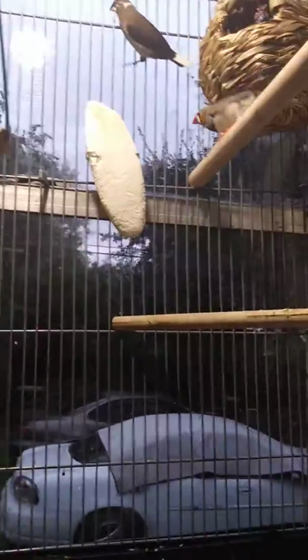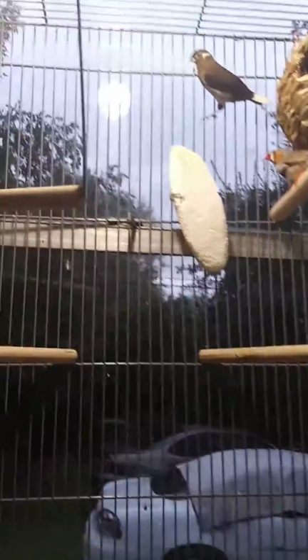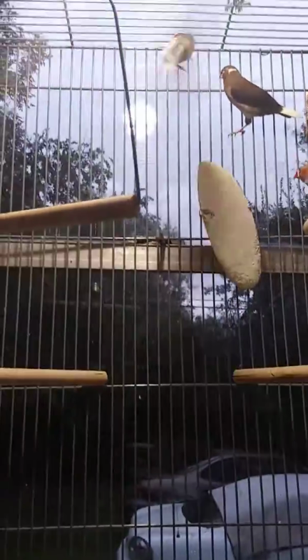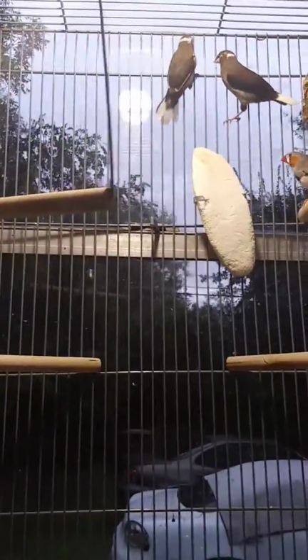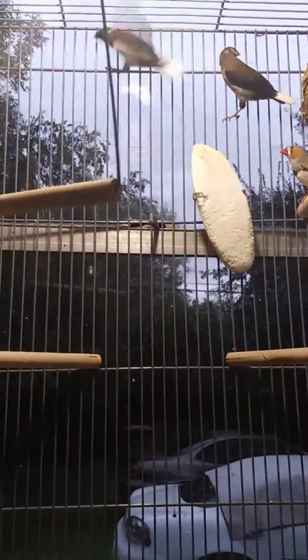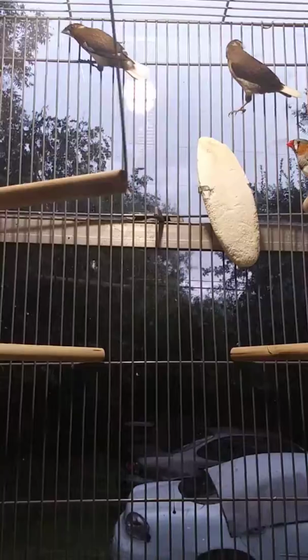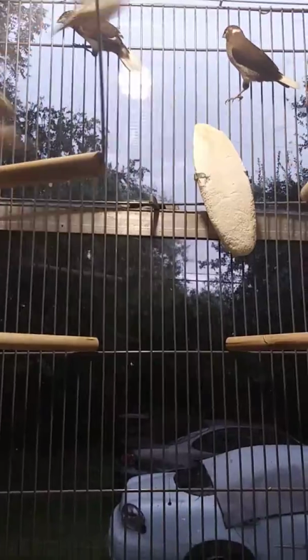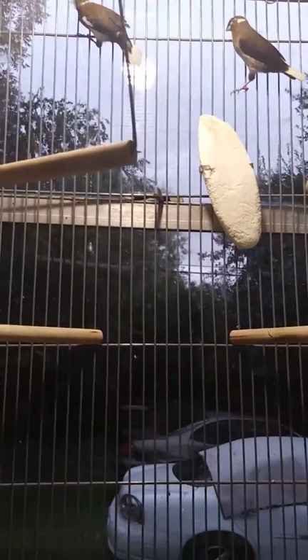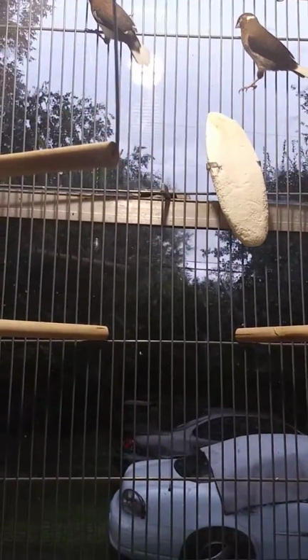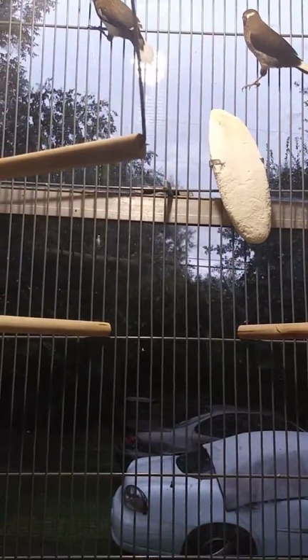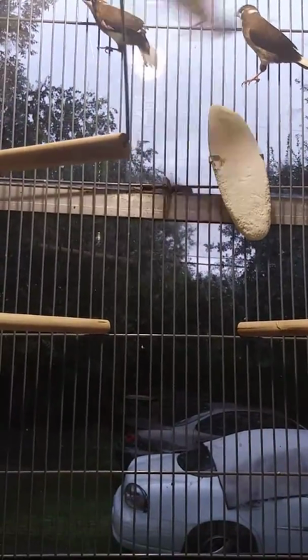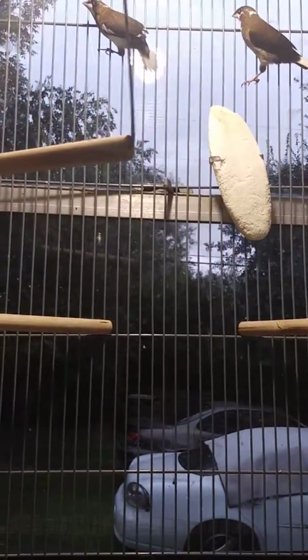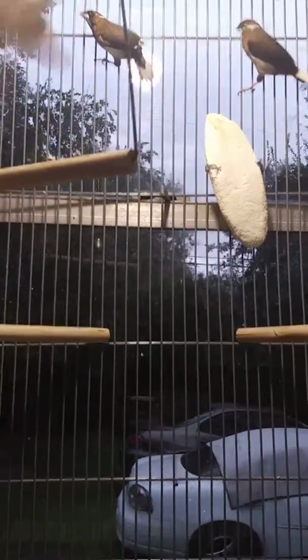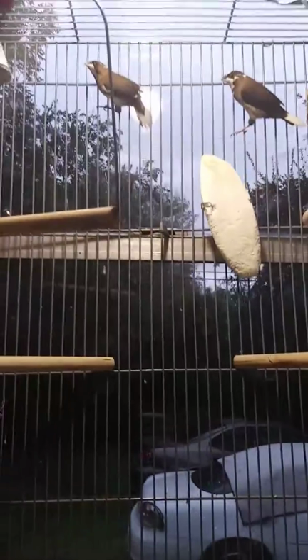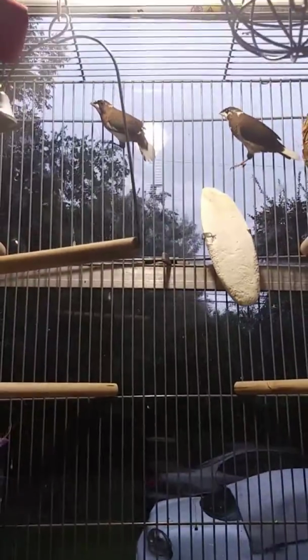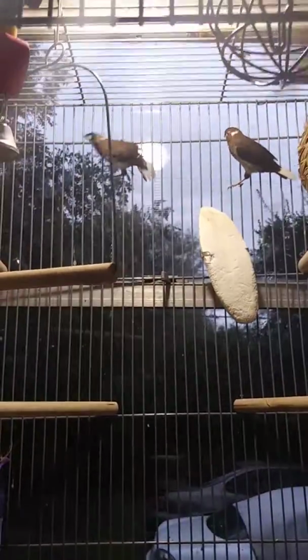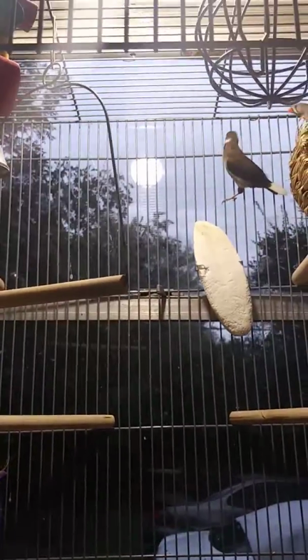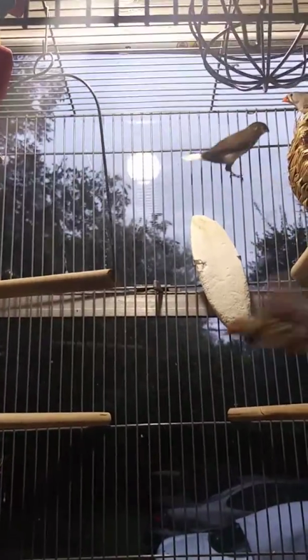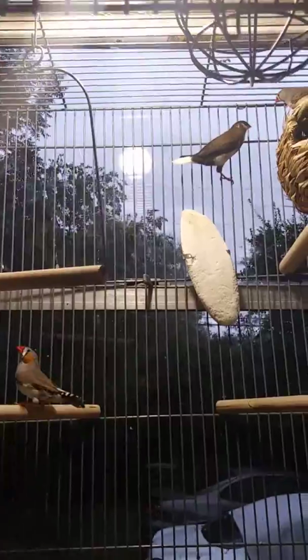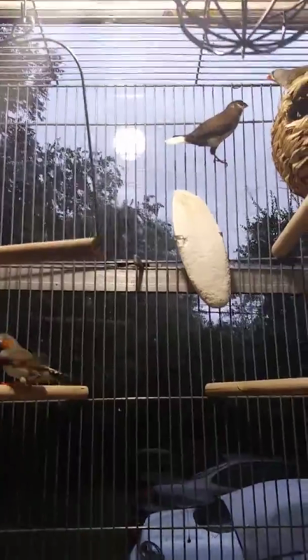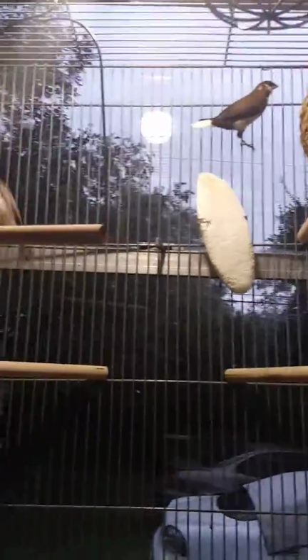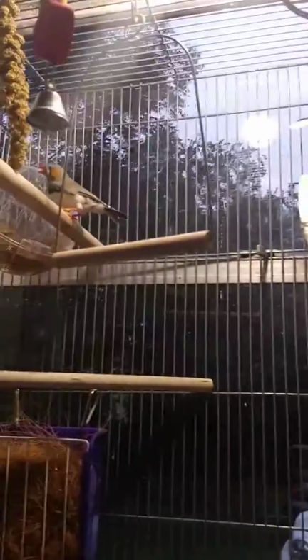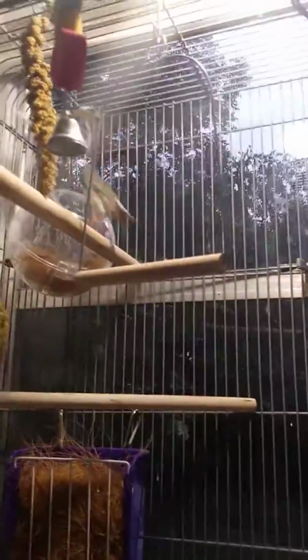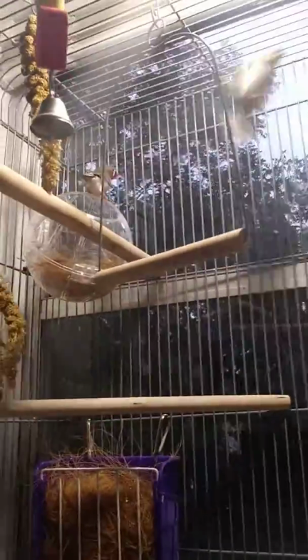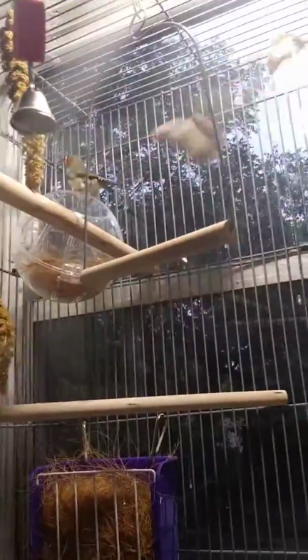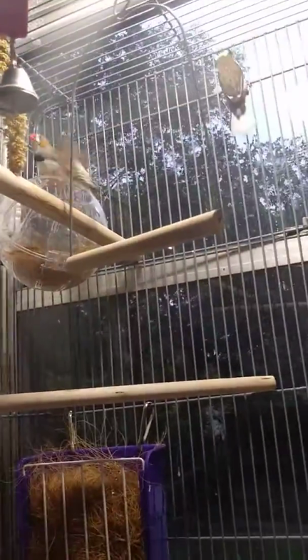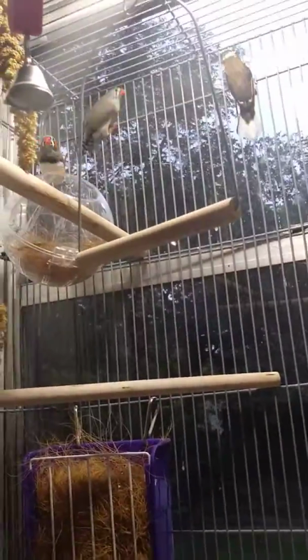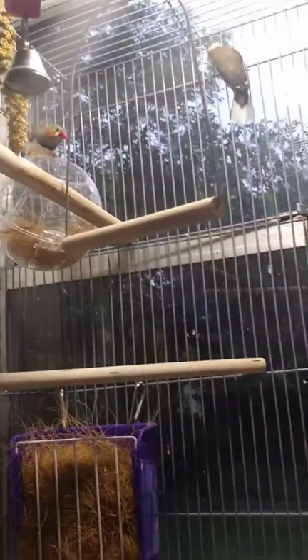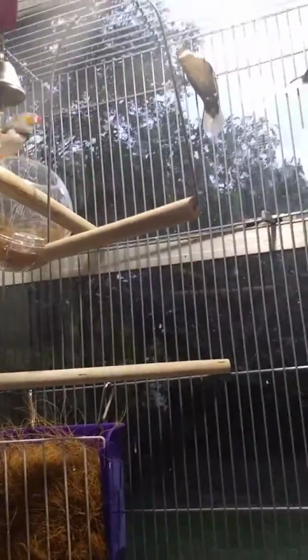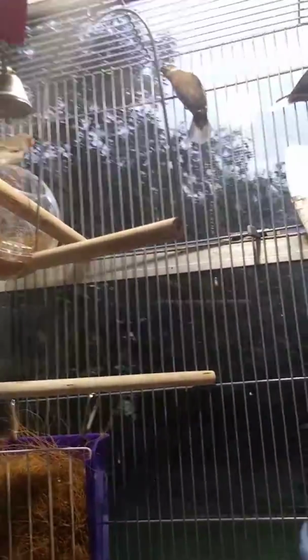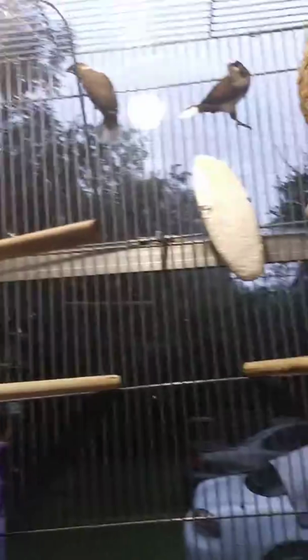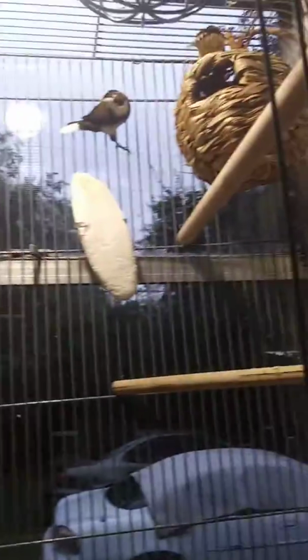So in total, in this cage we have three males and two females — a total of two zebra finches and three society finches.